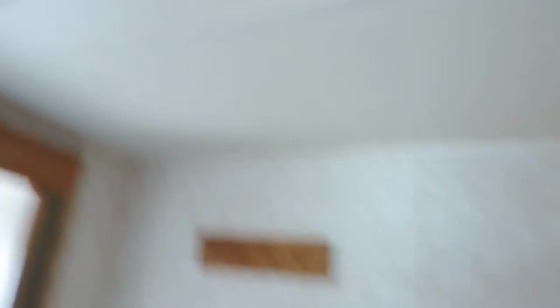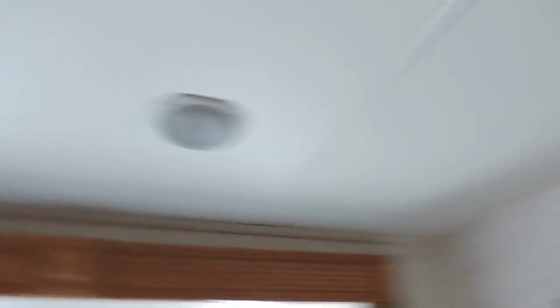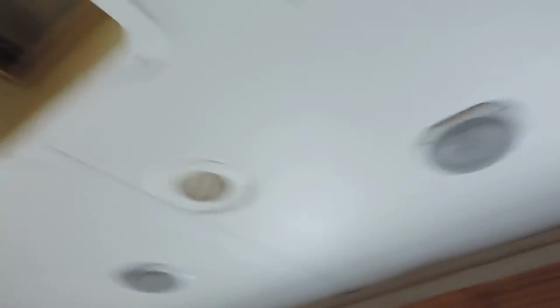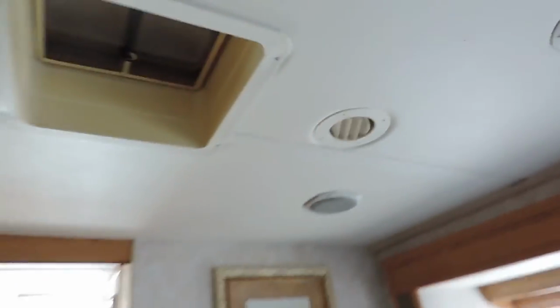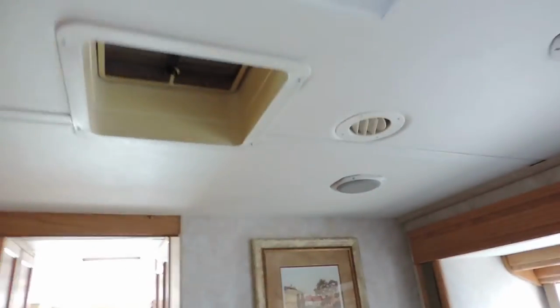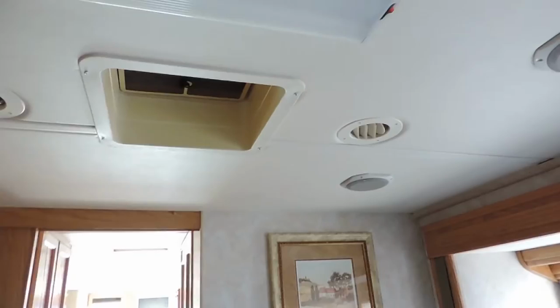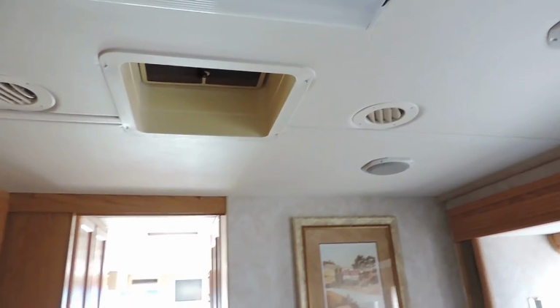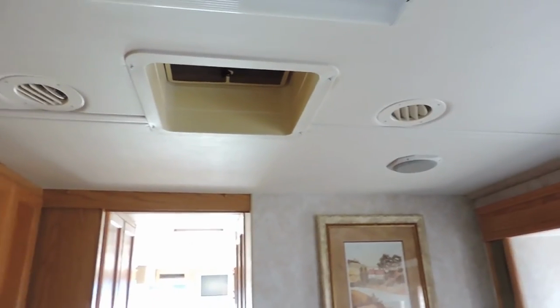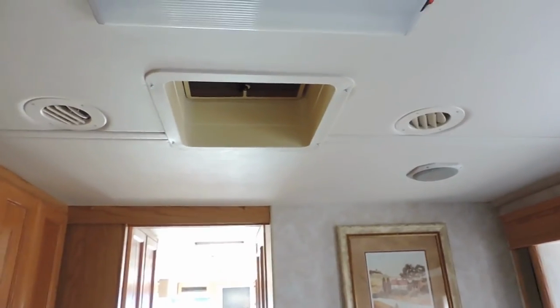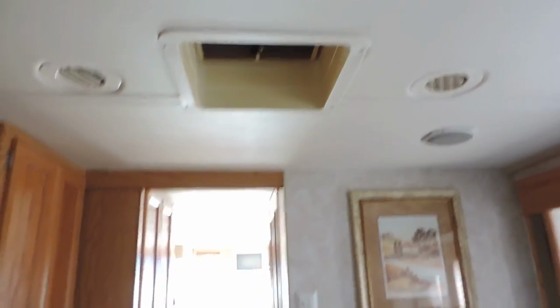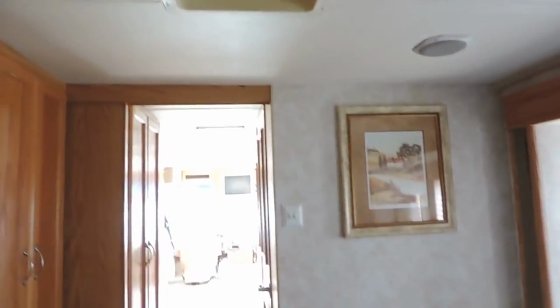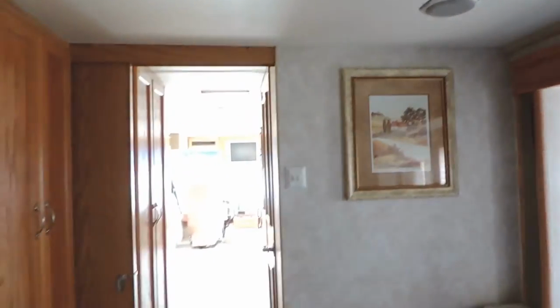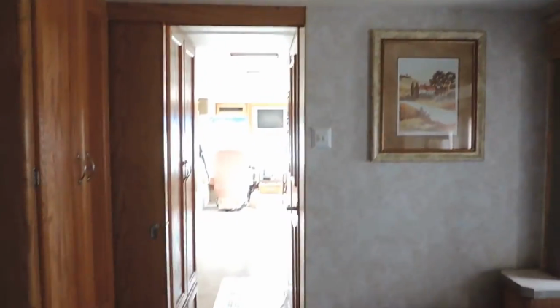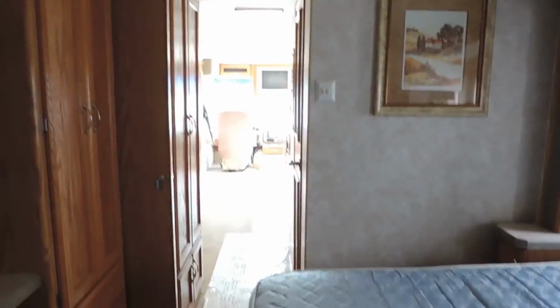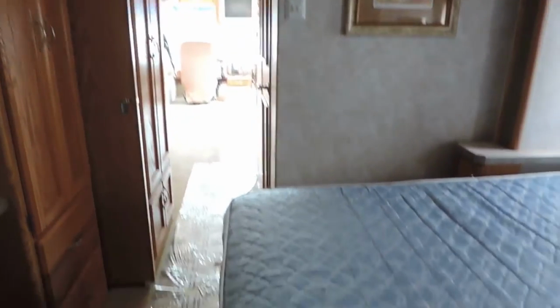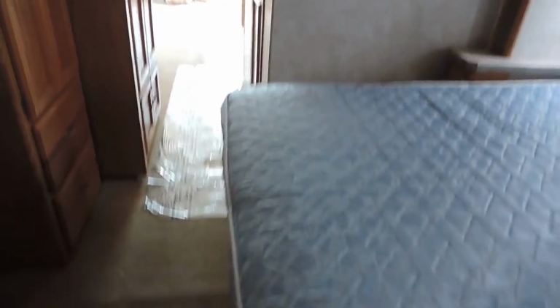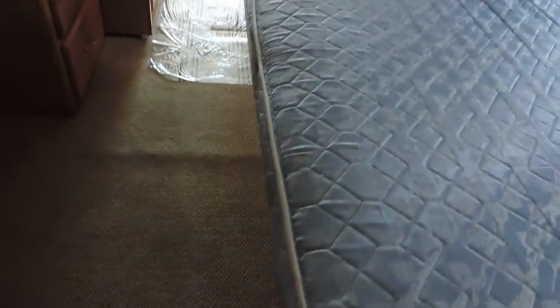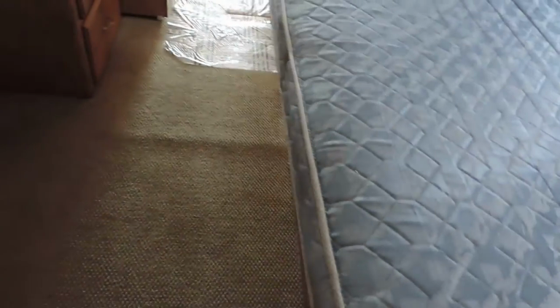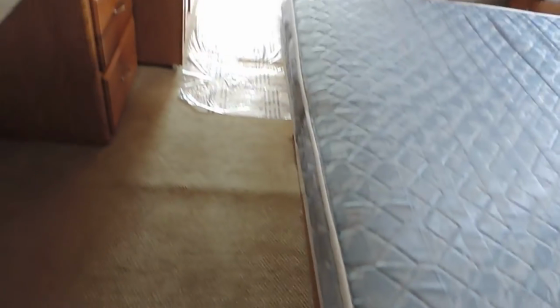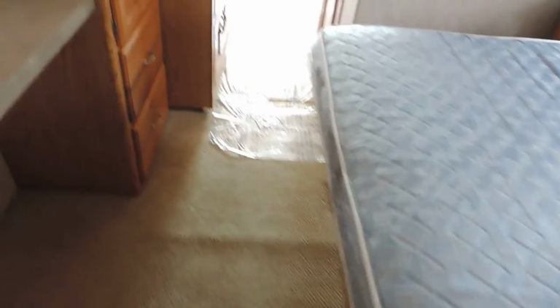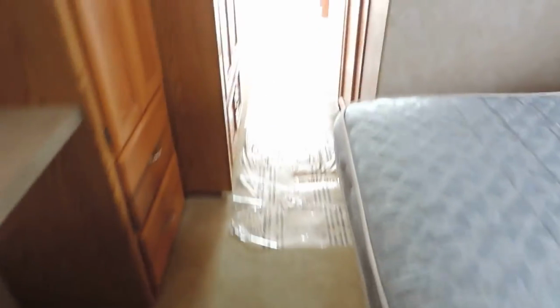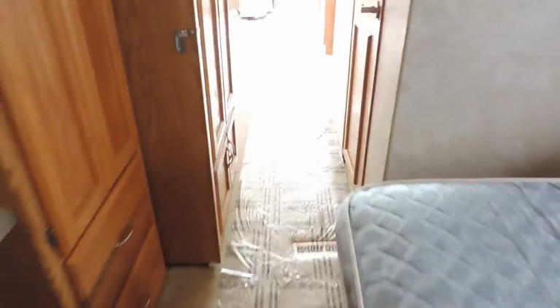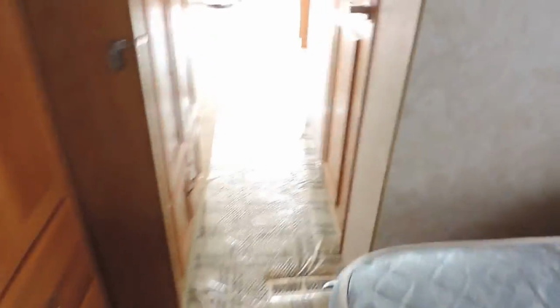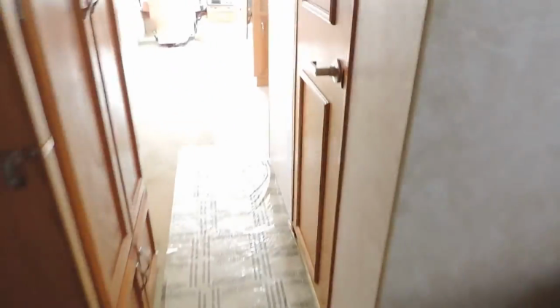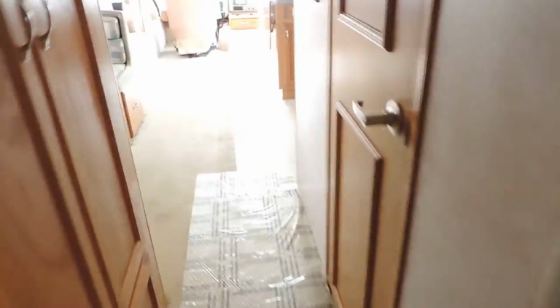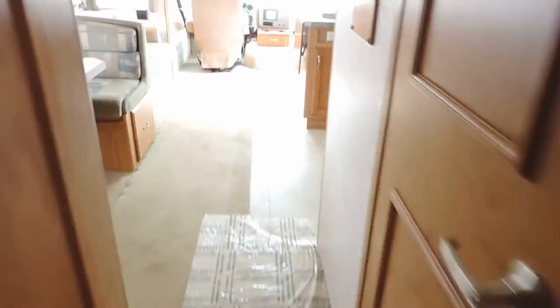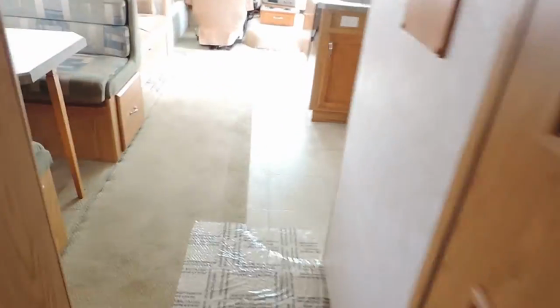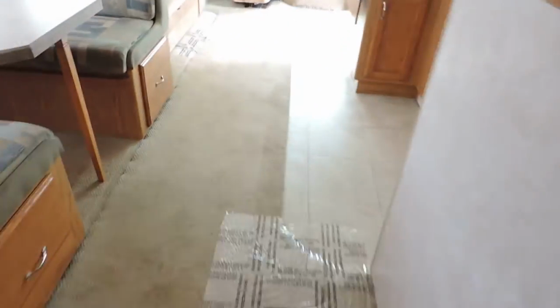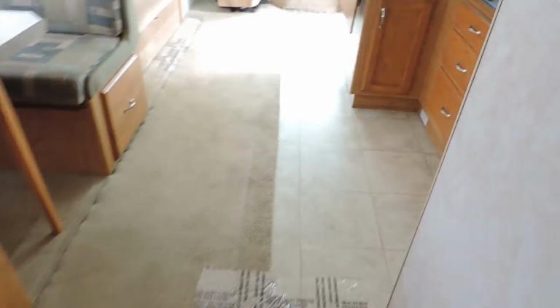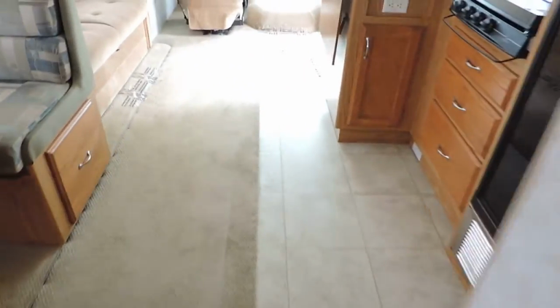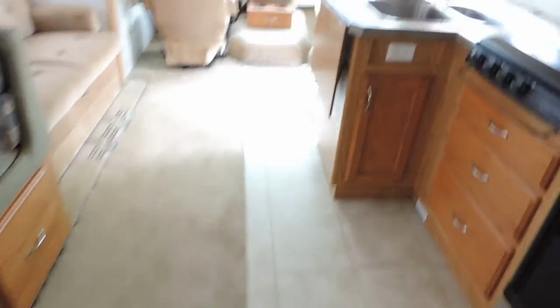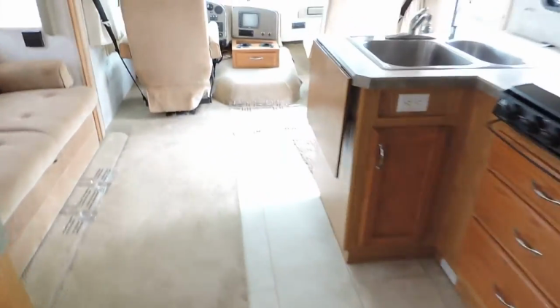Has the white padded panel ceiling. Central air blows through the ceiling and the heat blows through the floor. It's got carpet back here in the bedroom and vinyl in the kitchen.